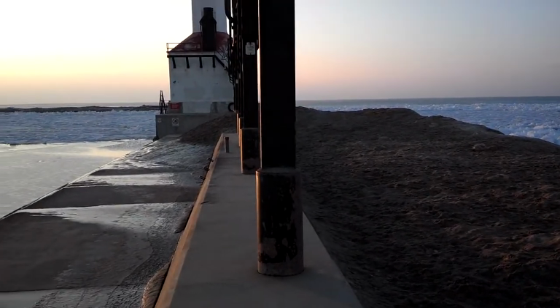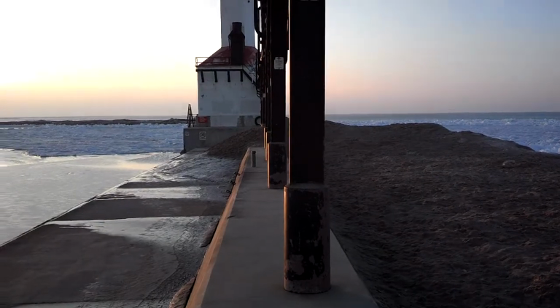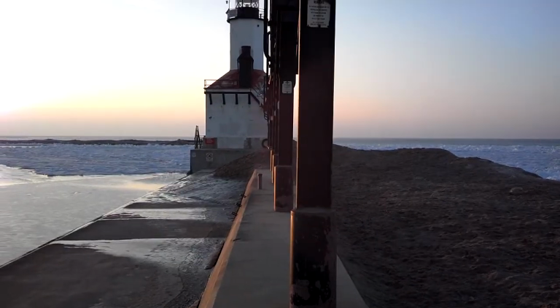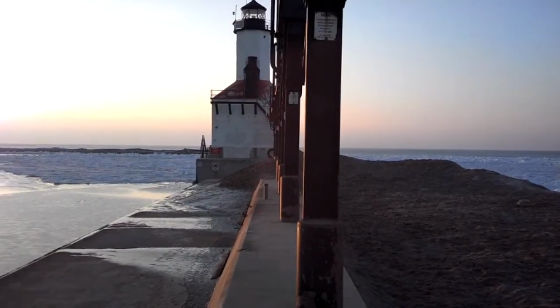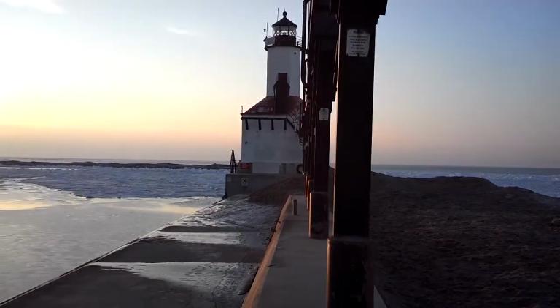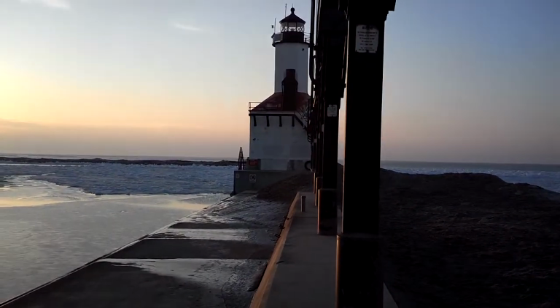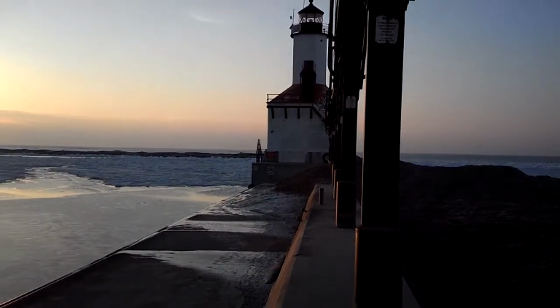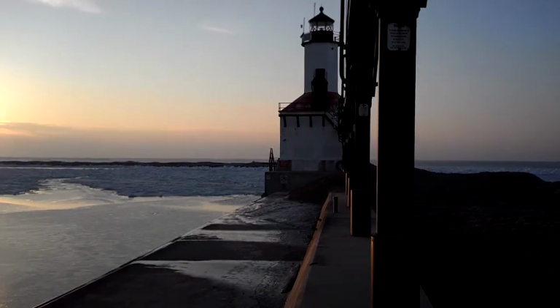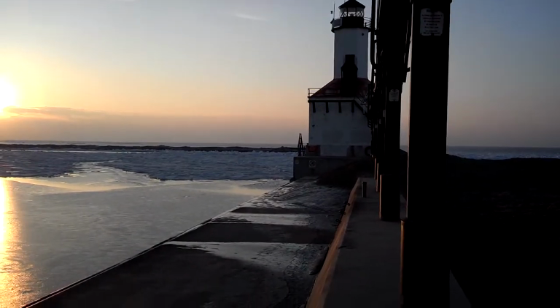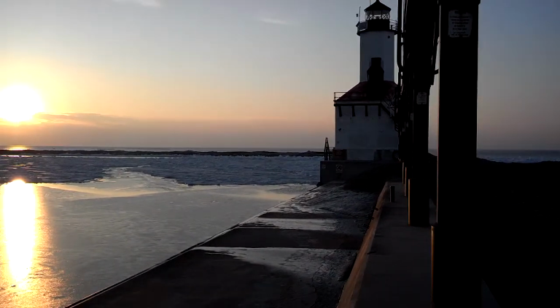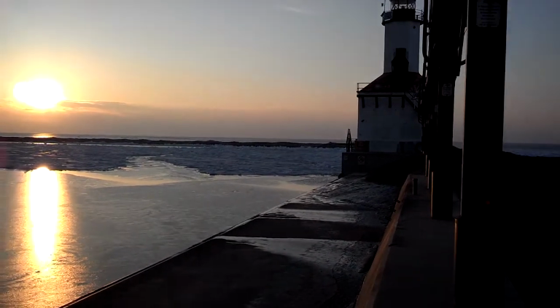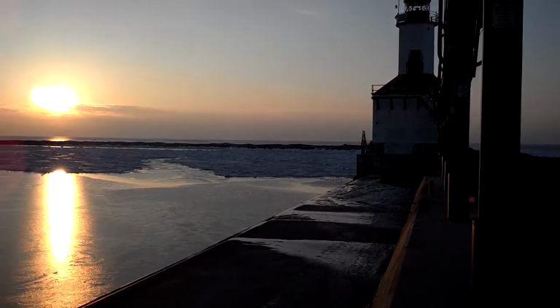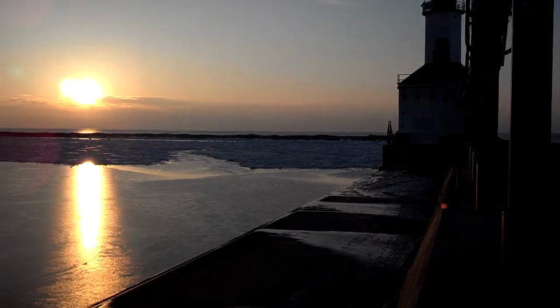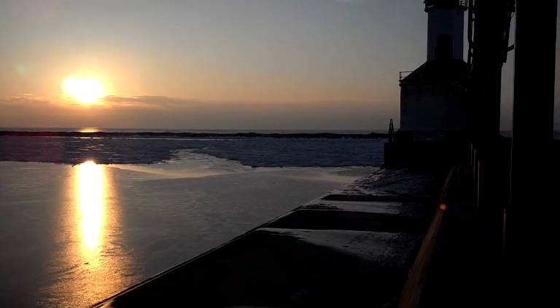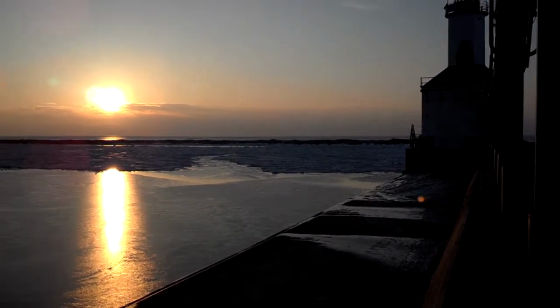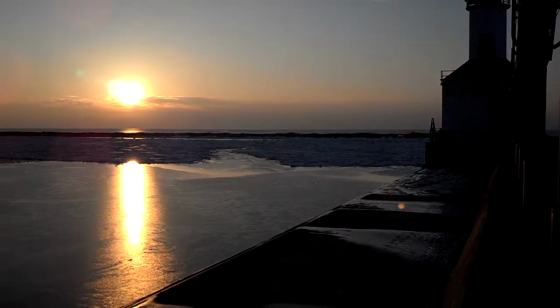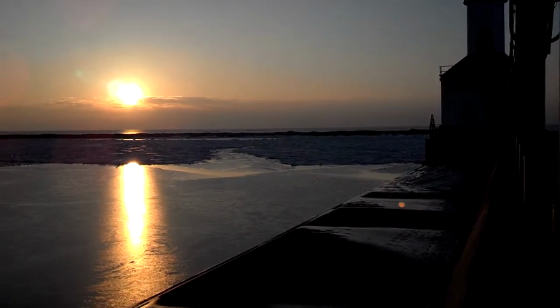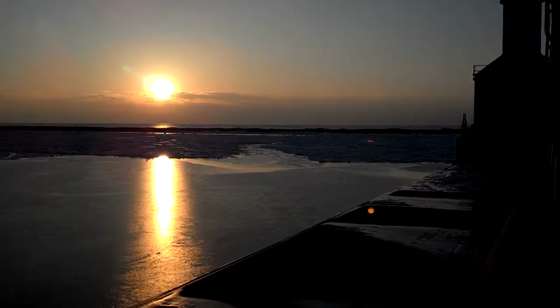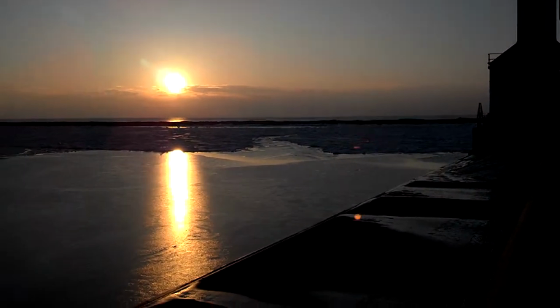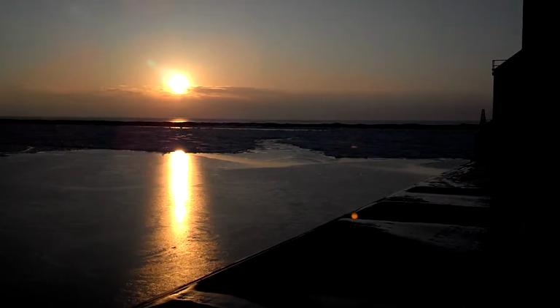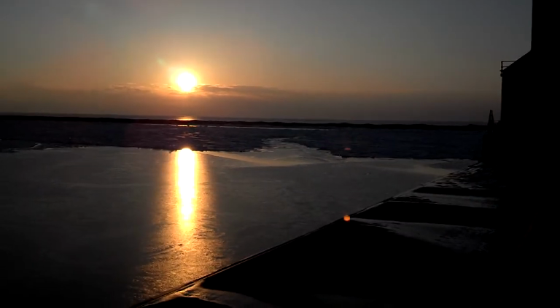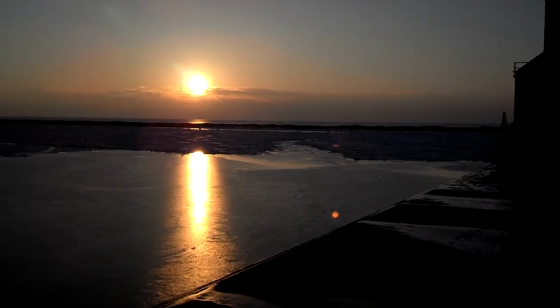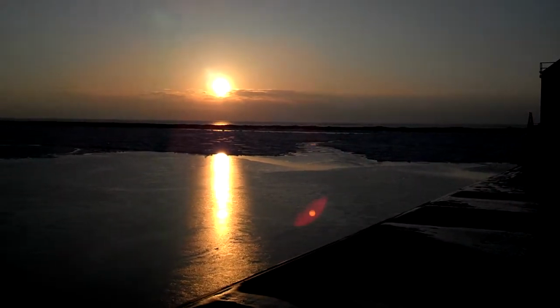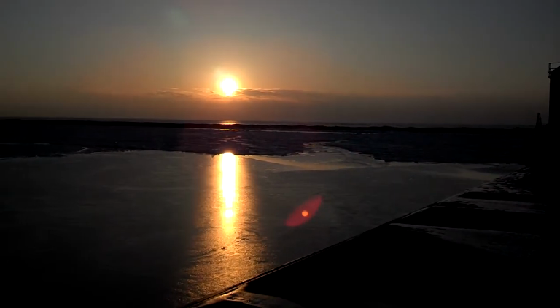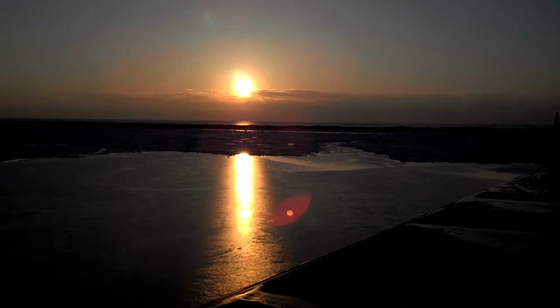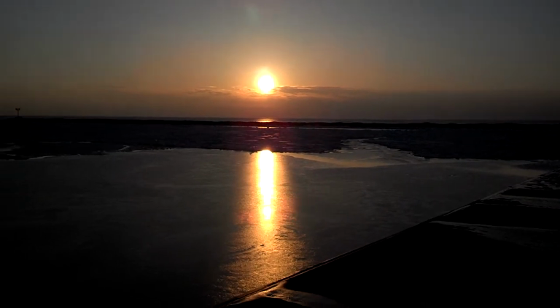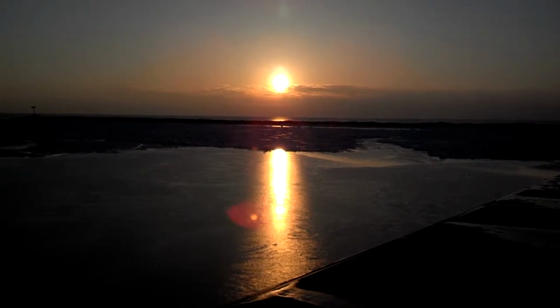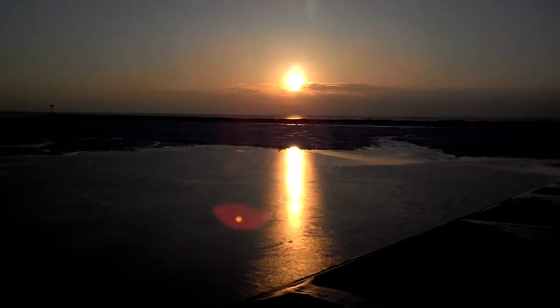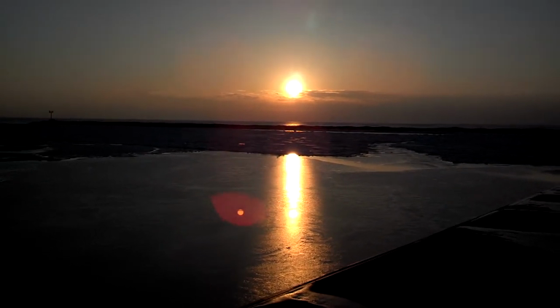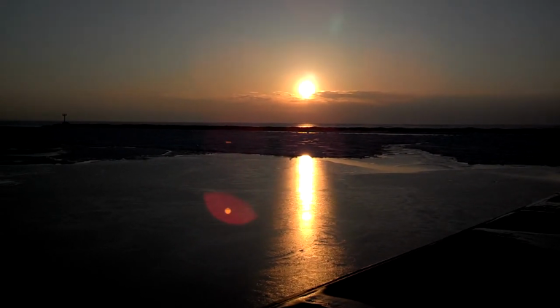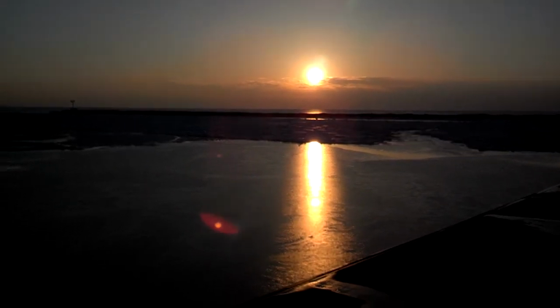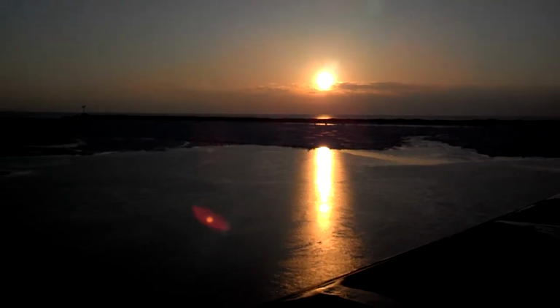Catwalk — there's the lighthouse. And now we transition to the harborside. There's the sun setting. The ice on this side is much smoother, probably much thinner as well.